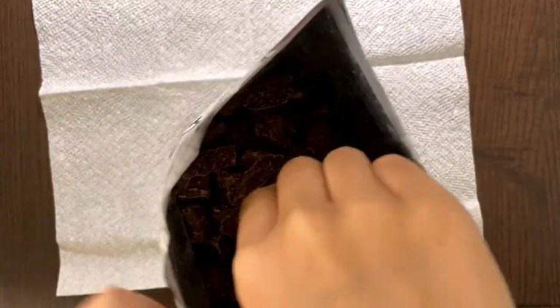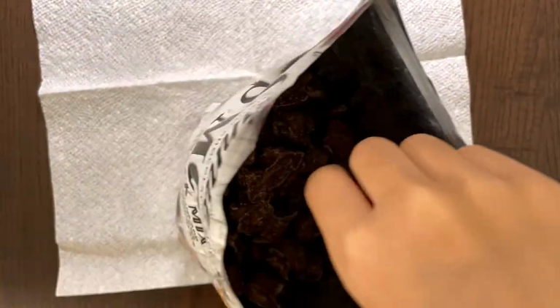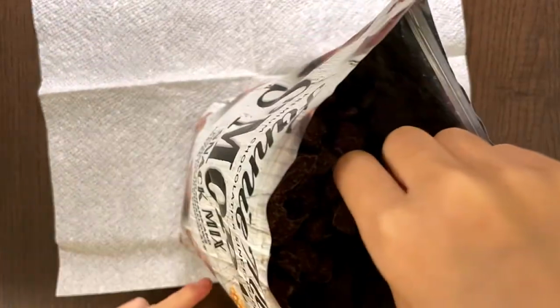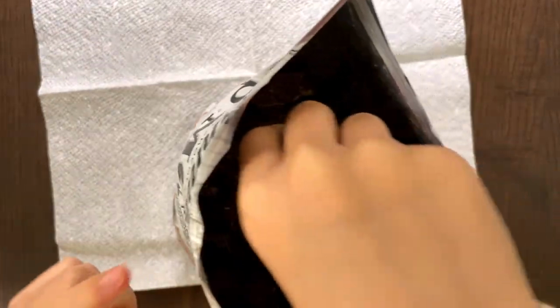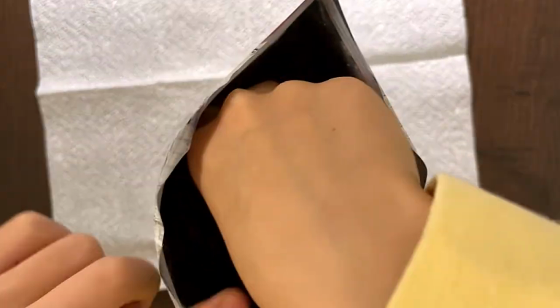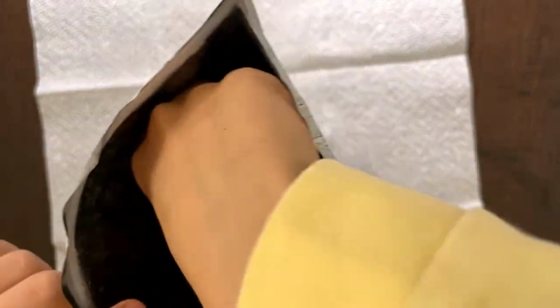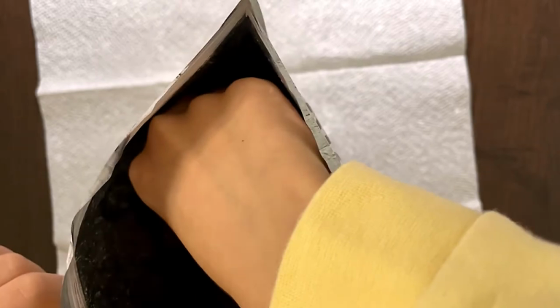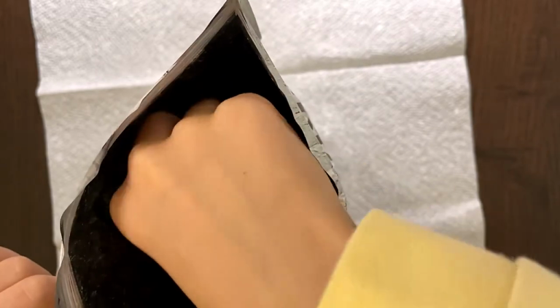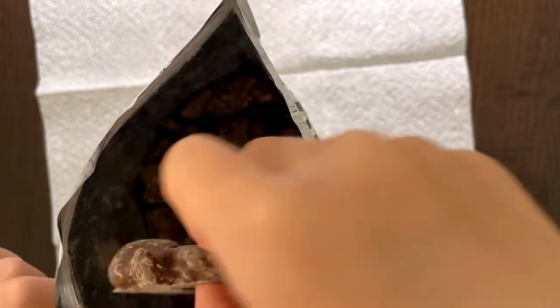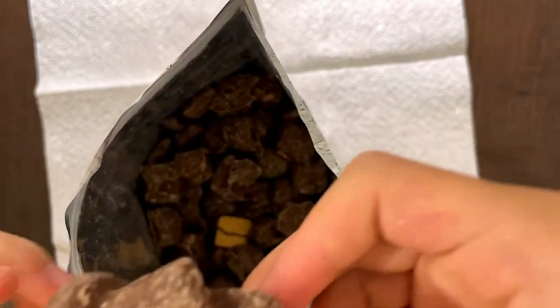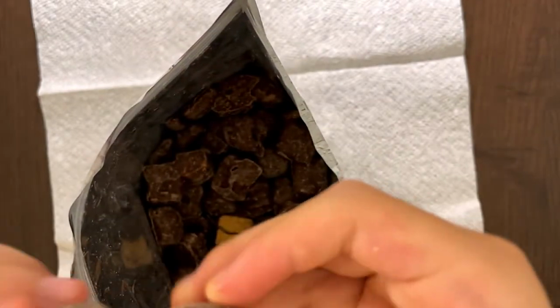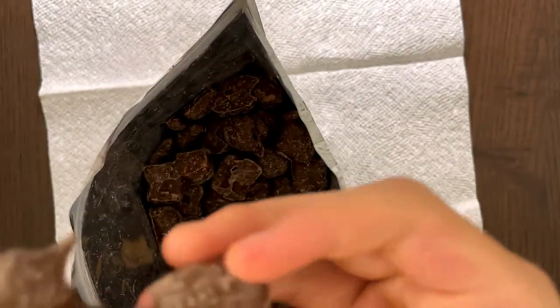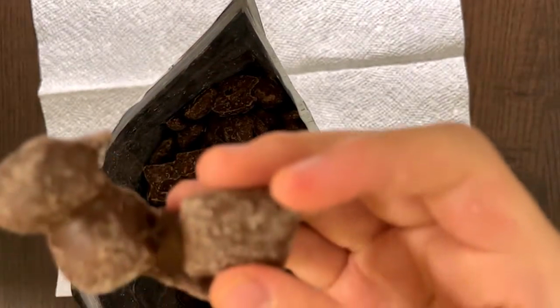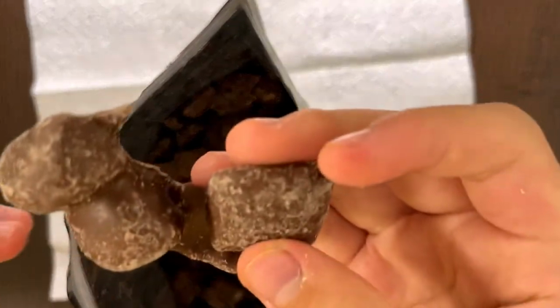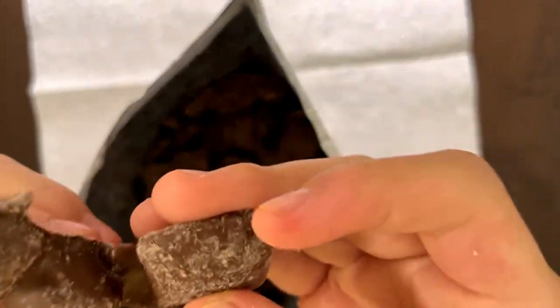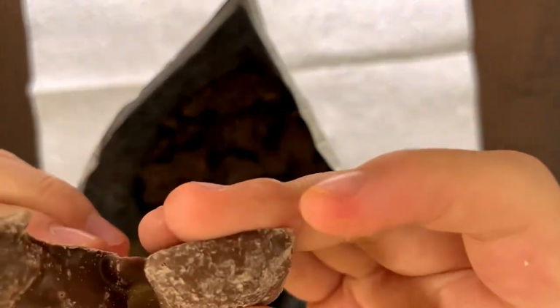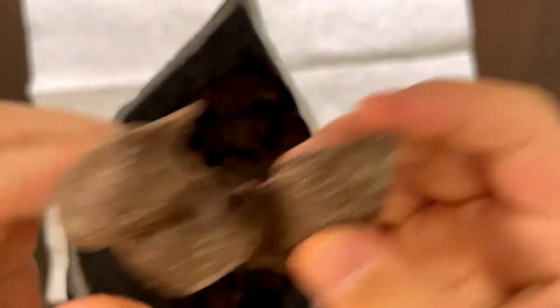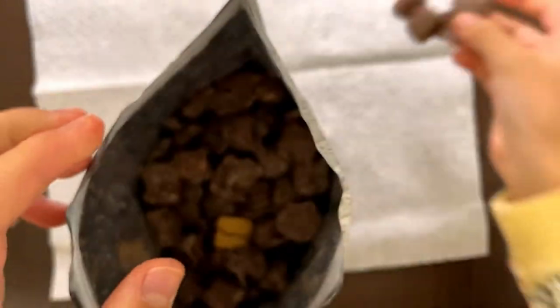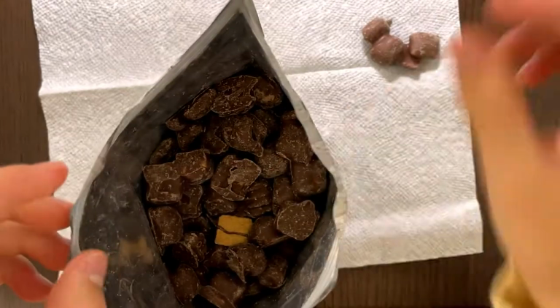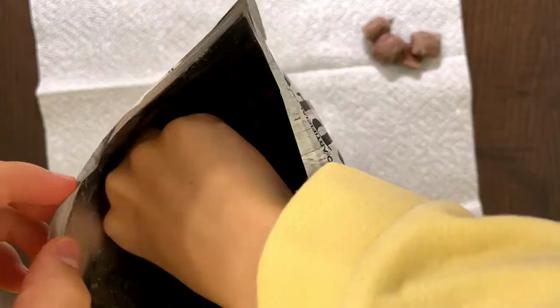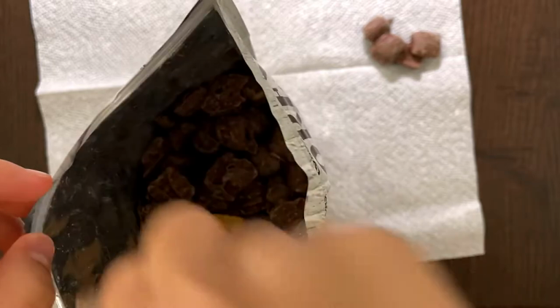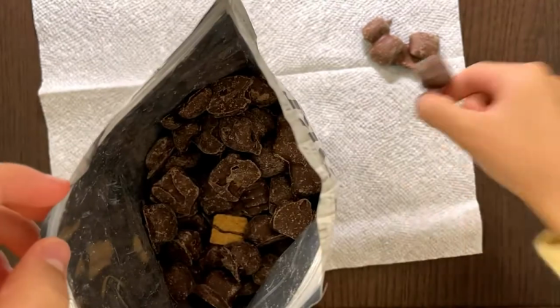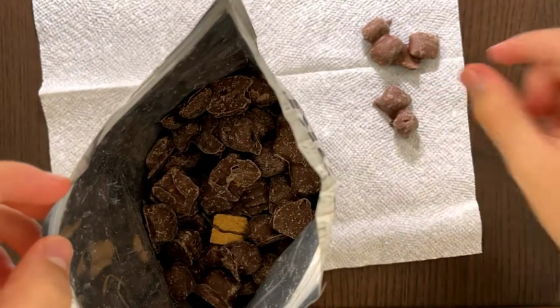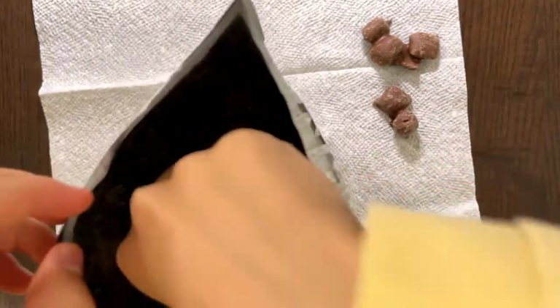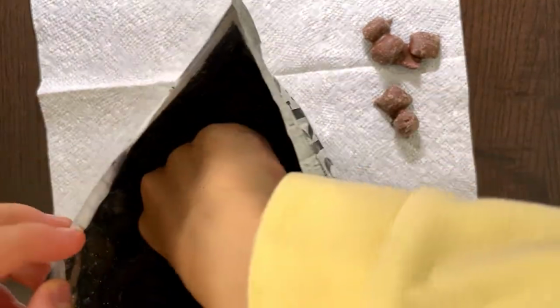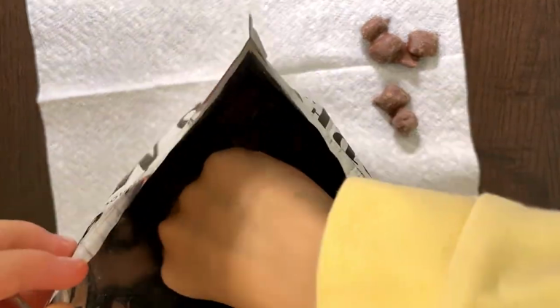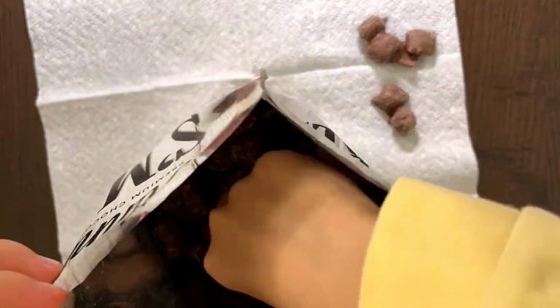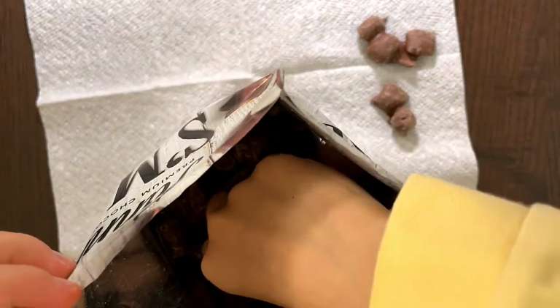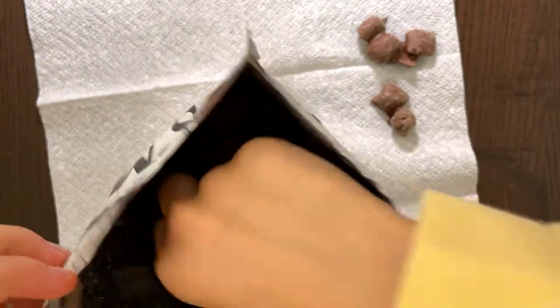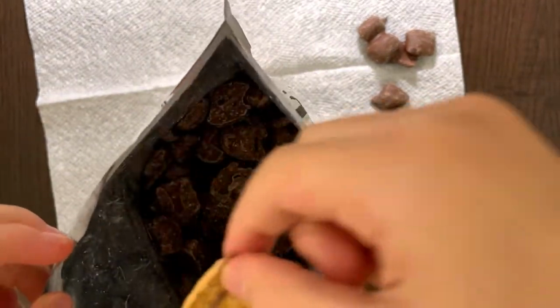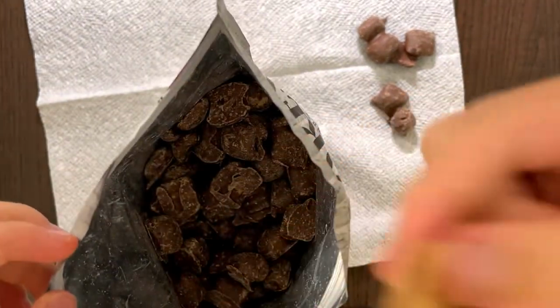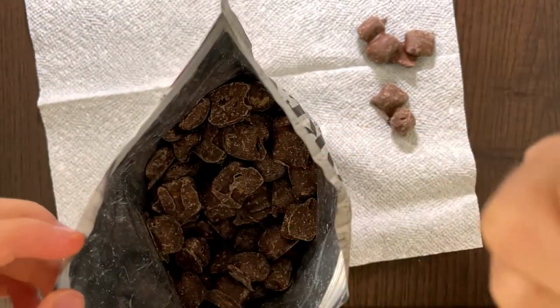It looks like squares in the picture but it does not look like that here. I want to eat a marshmallow because marshmallows are delicious. And here's a graham cracker.